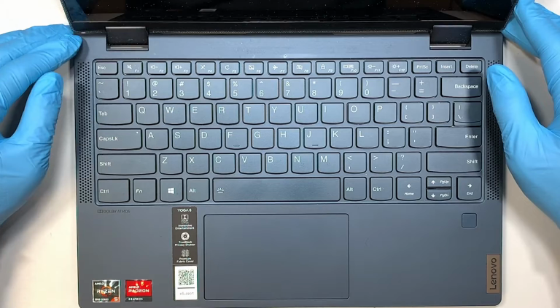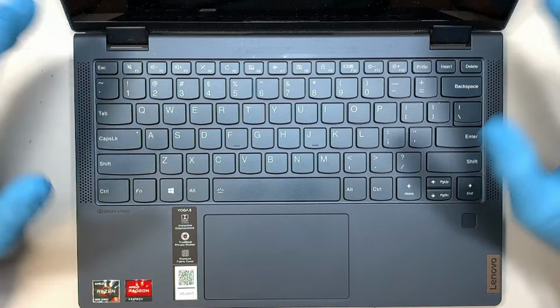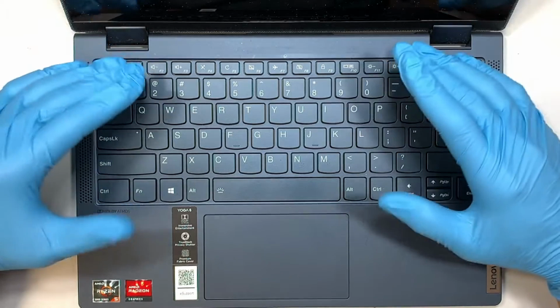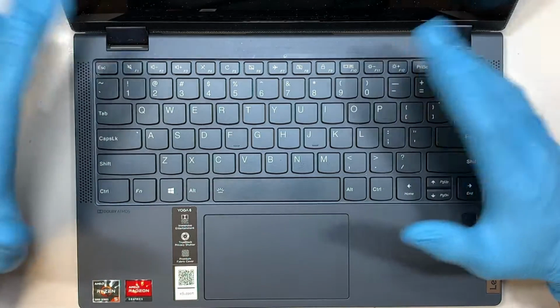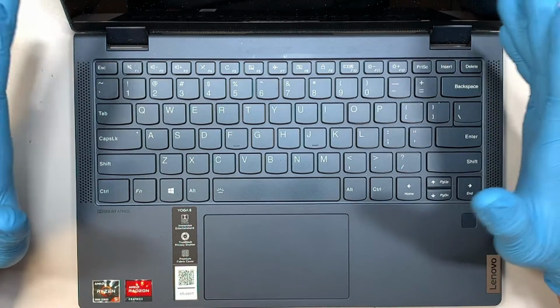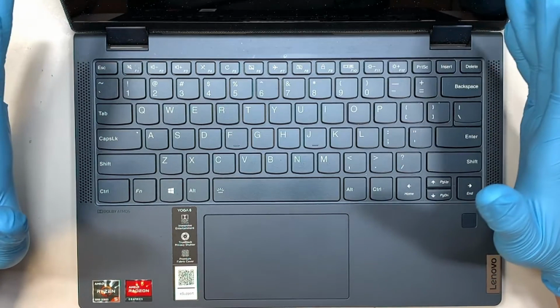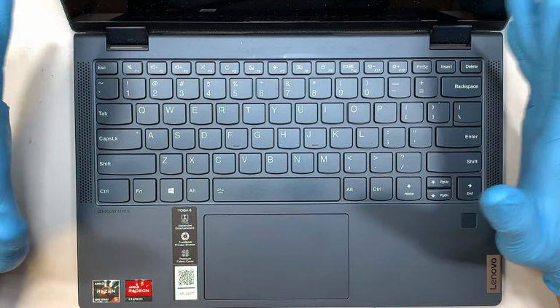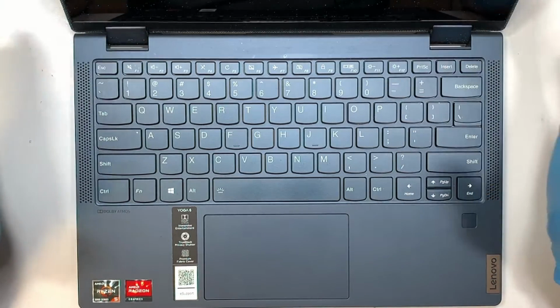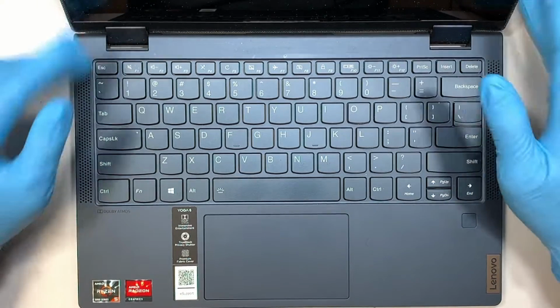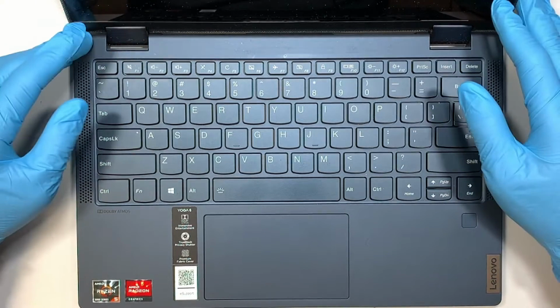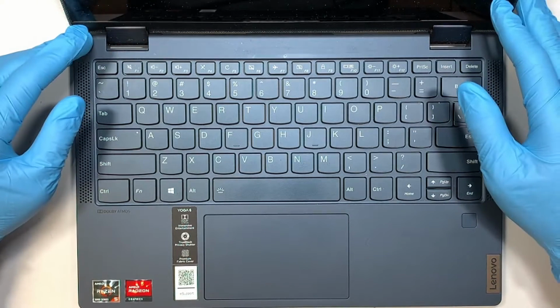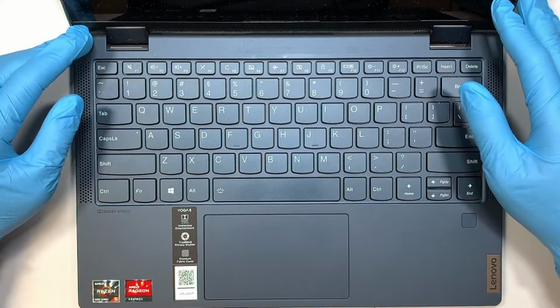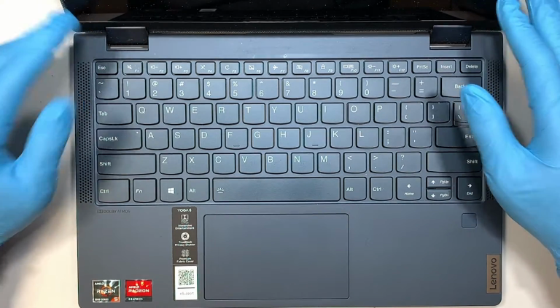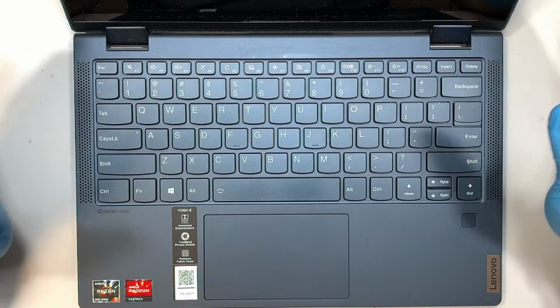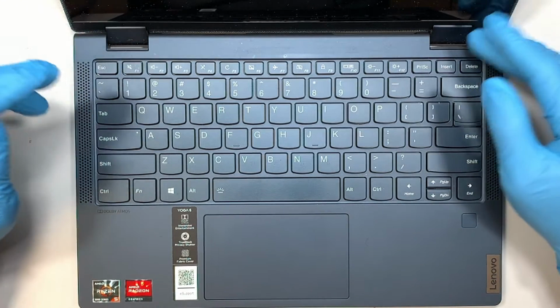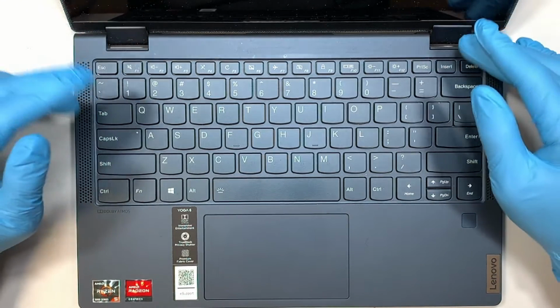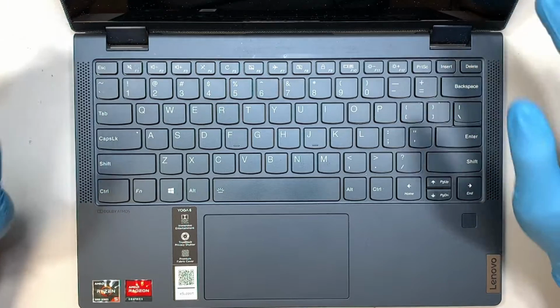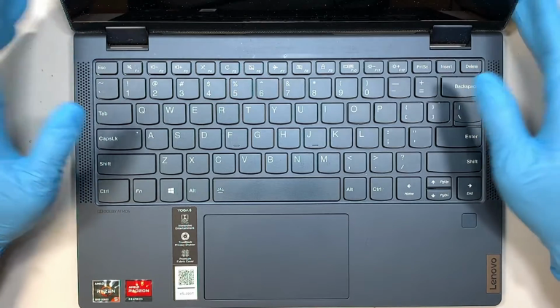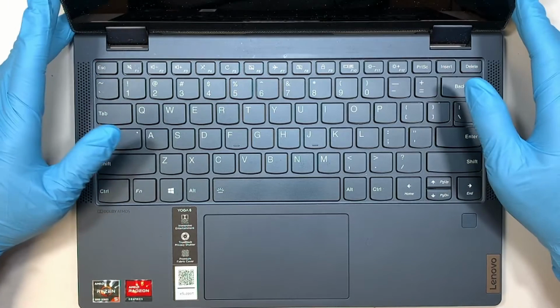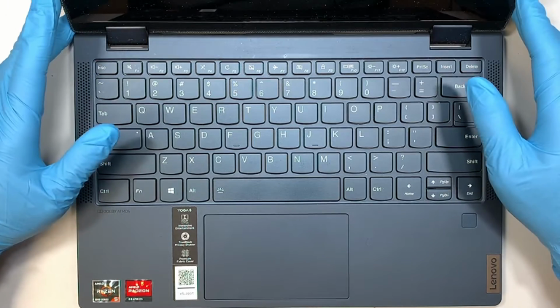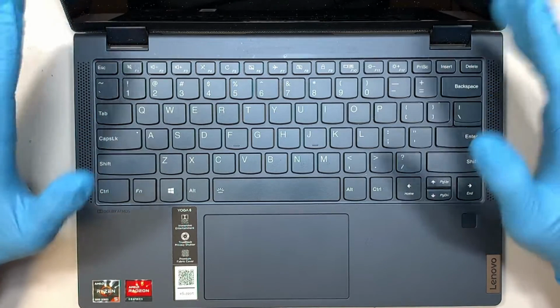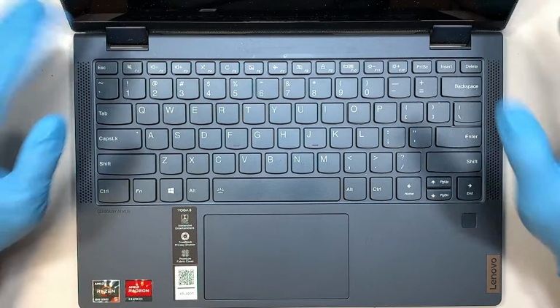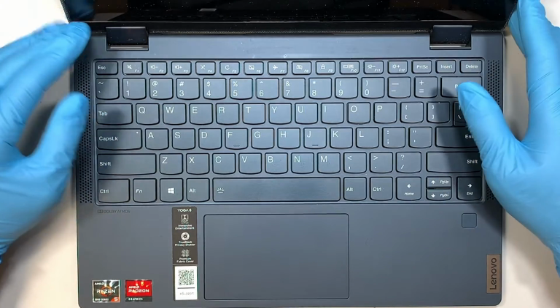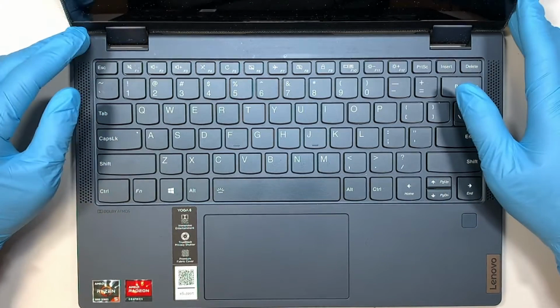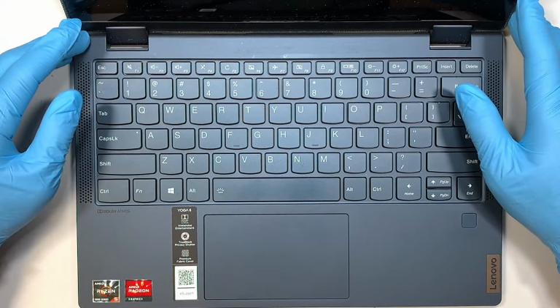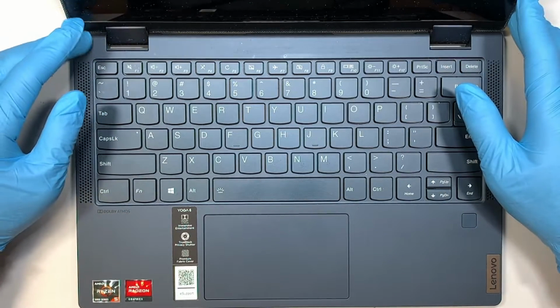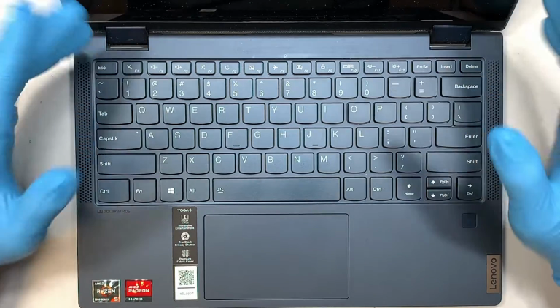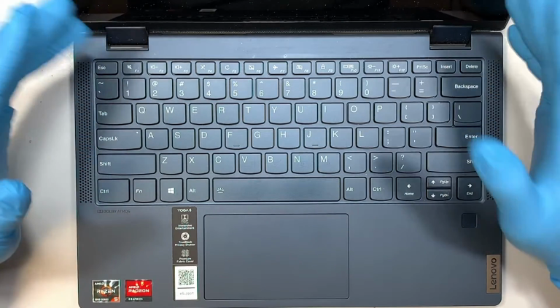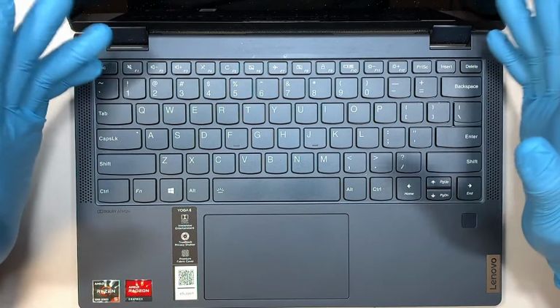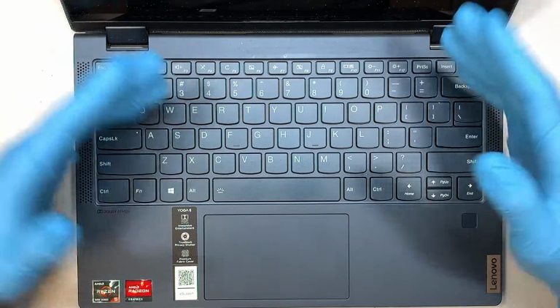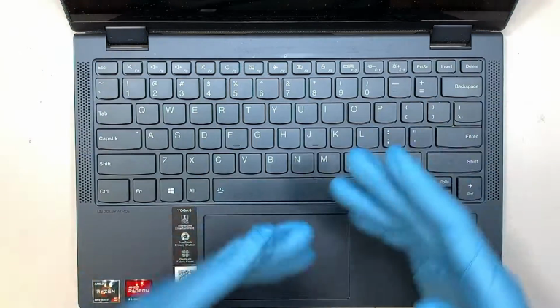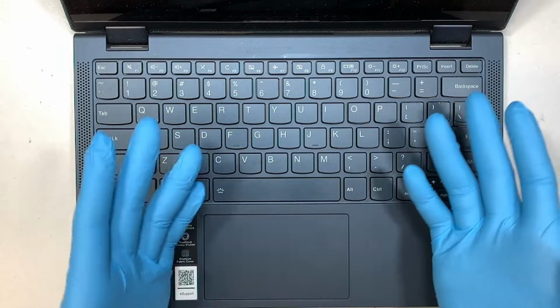So if you have the same Yoga laptop as I do here, maybe a different color, you can follow along the video and get your battery replaced.